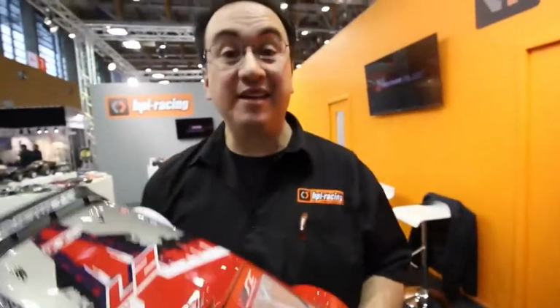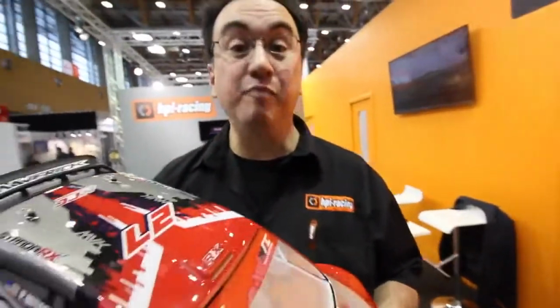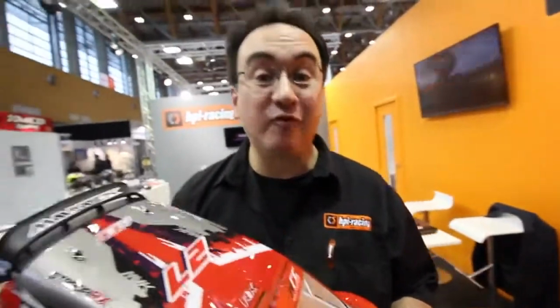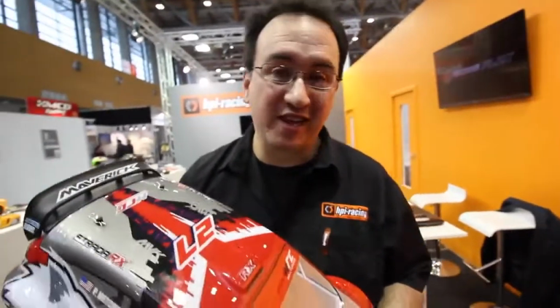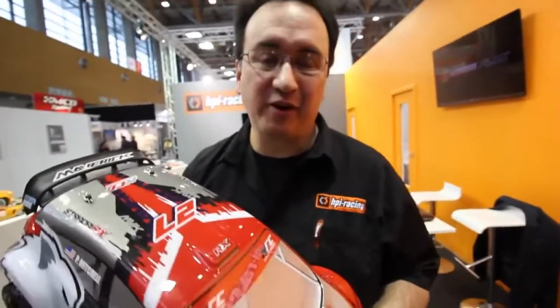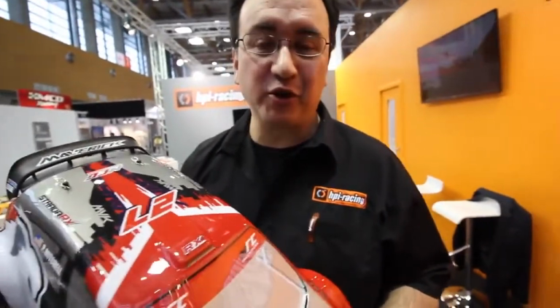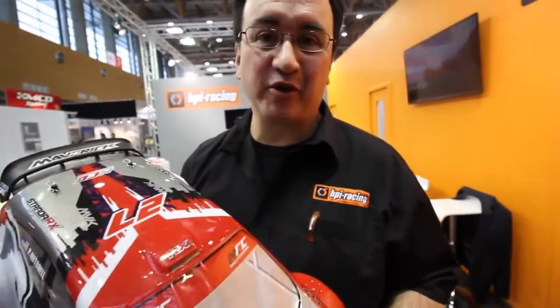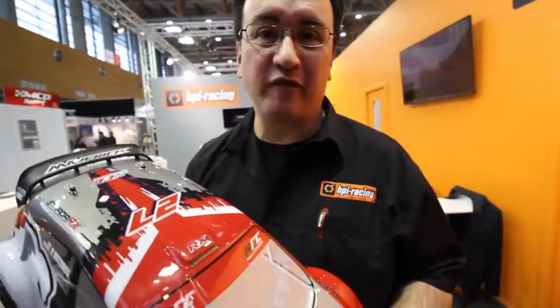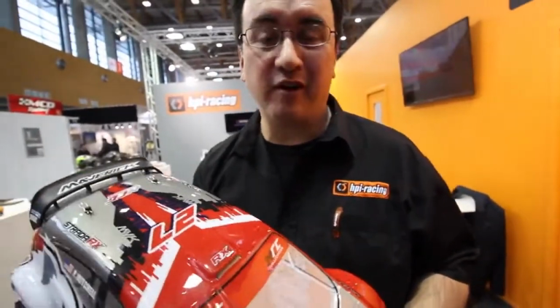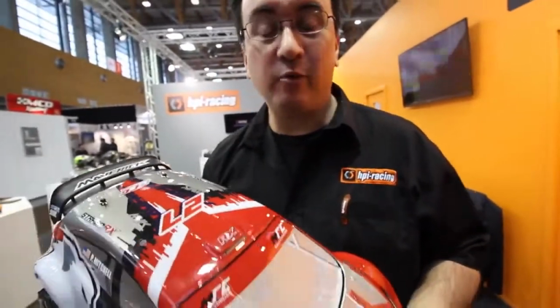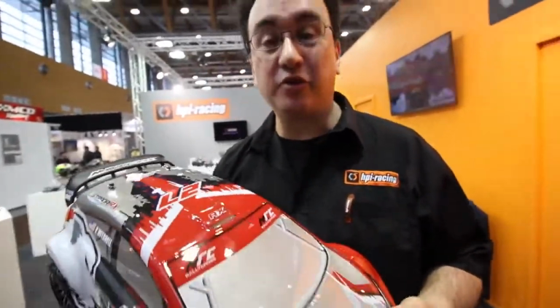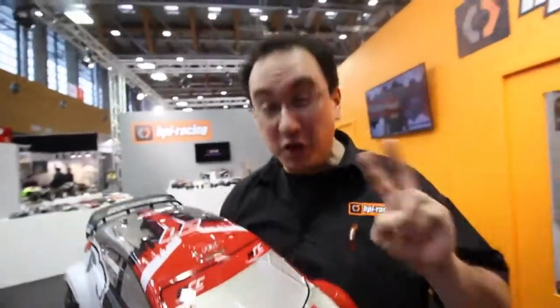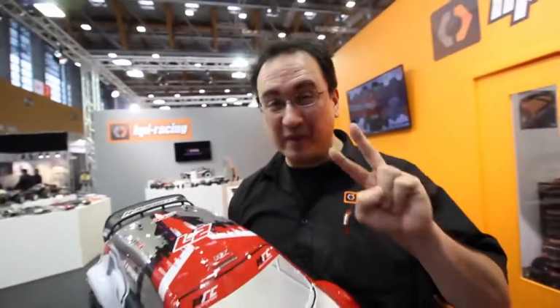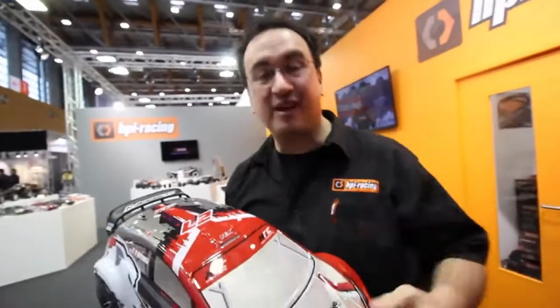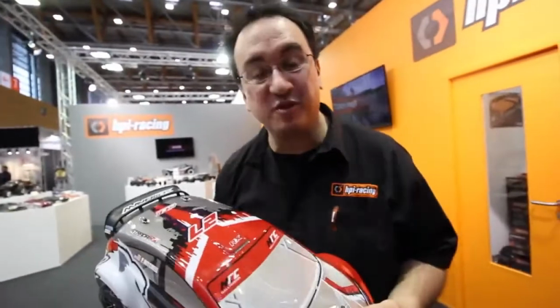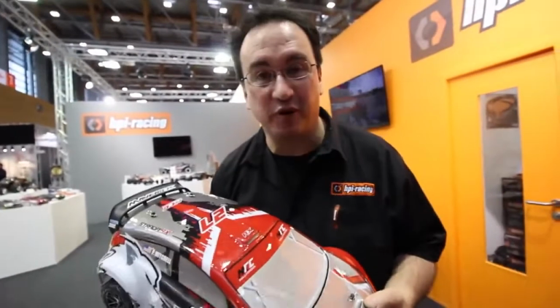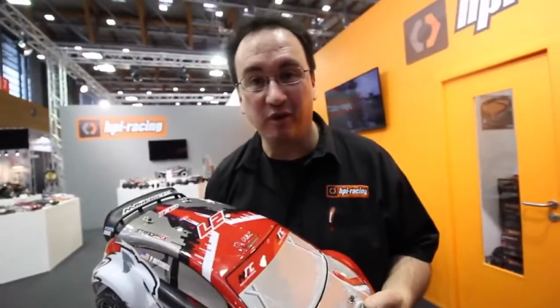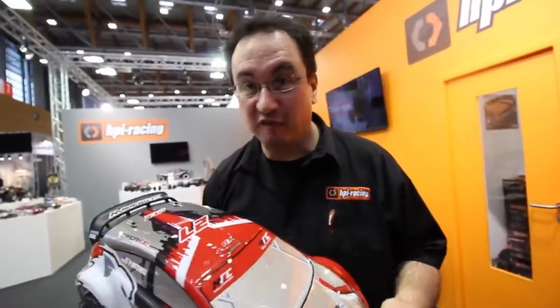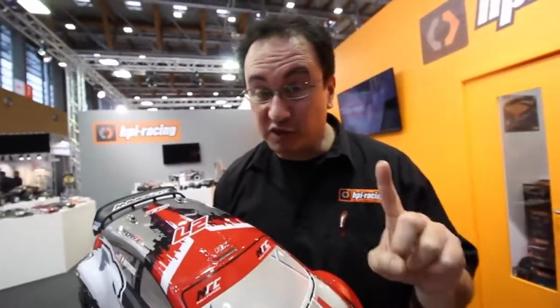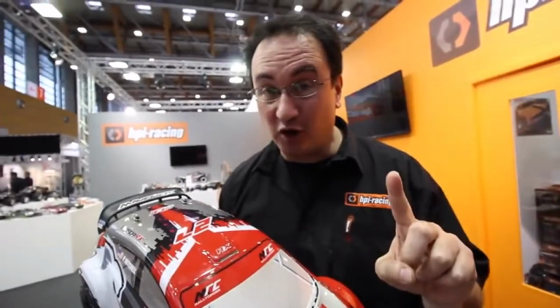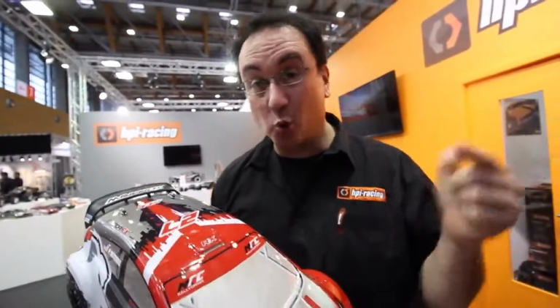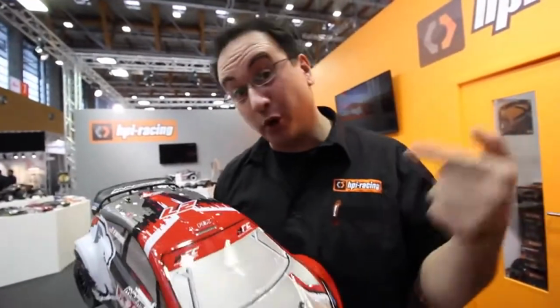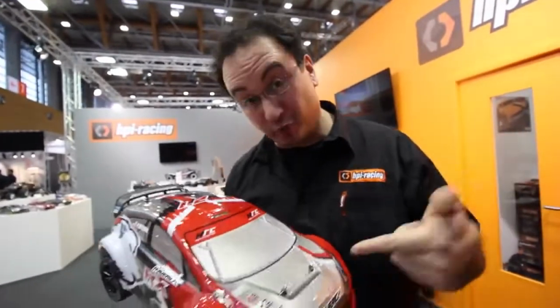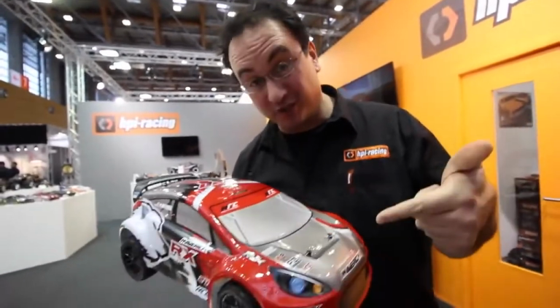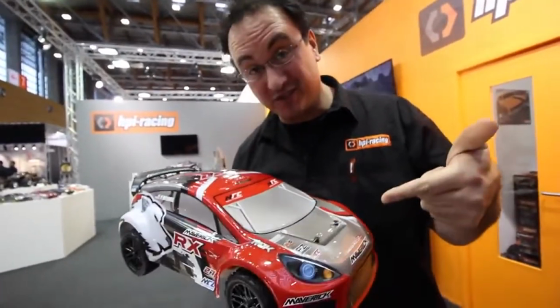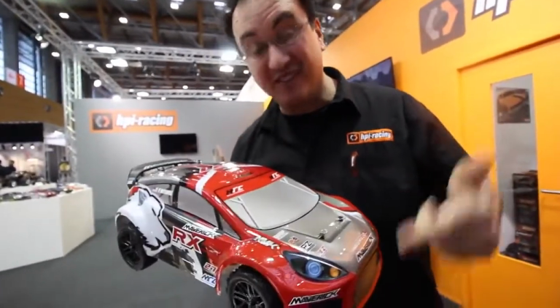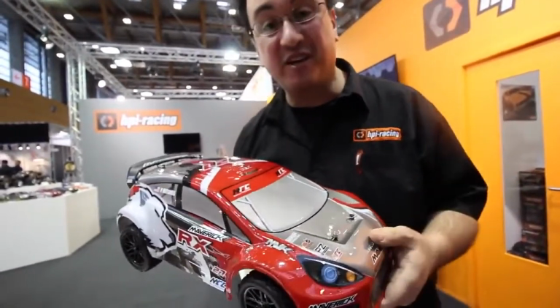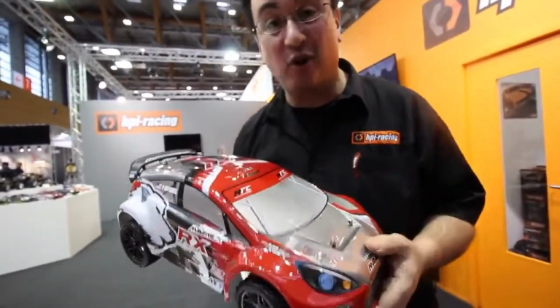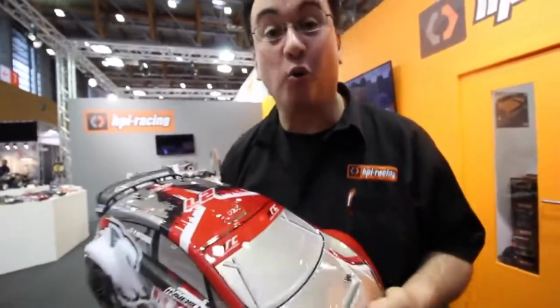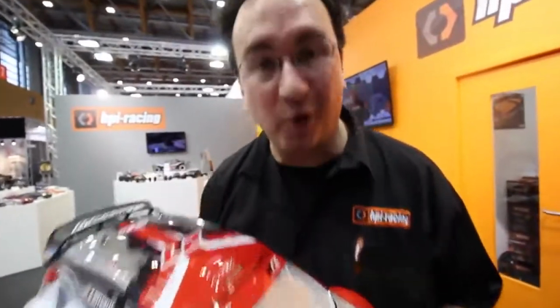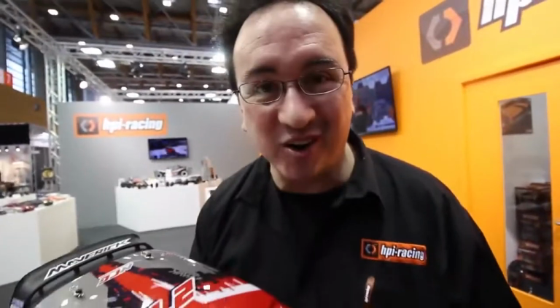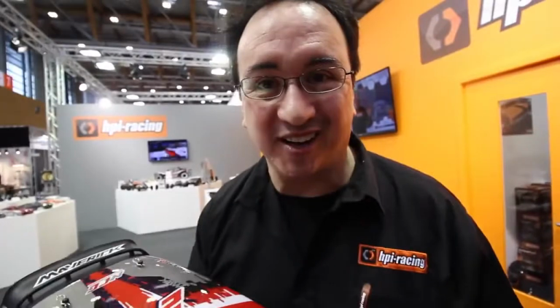It's Maverick Day here at the Nuremberg Toy Fair, and we've got two big announcements for you. First of all, we're going brushless, and second of all, we're going online.